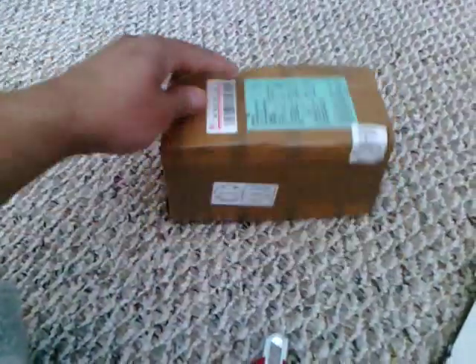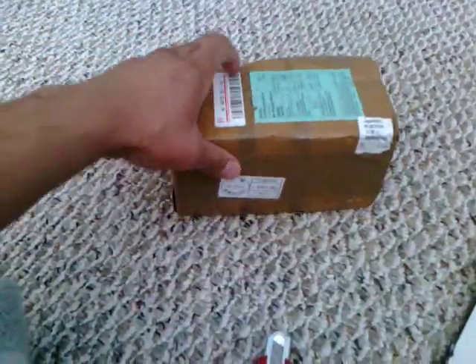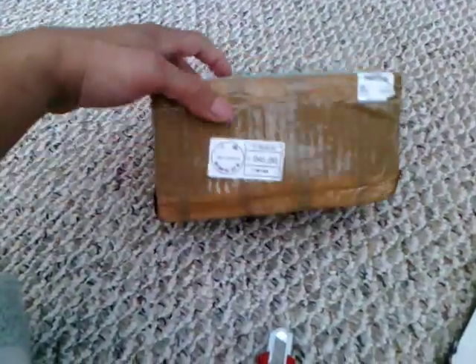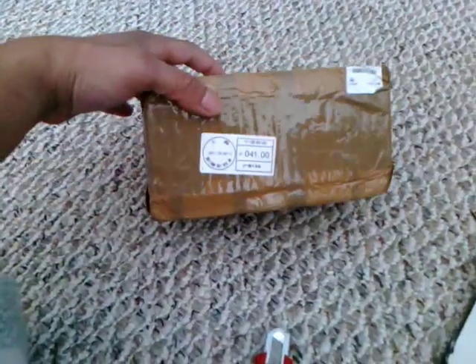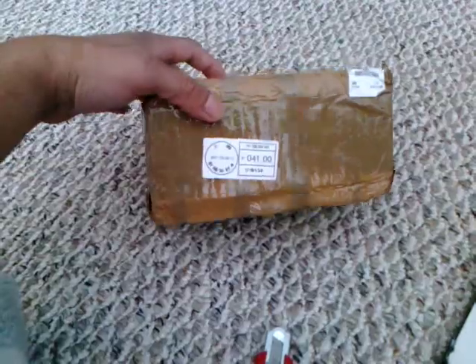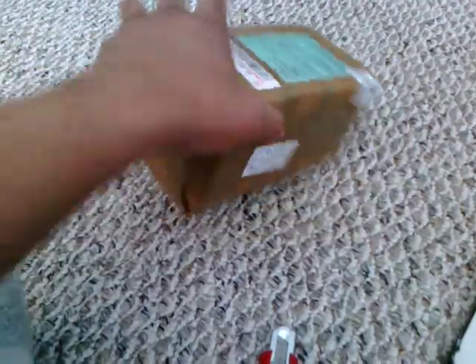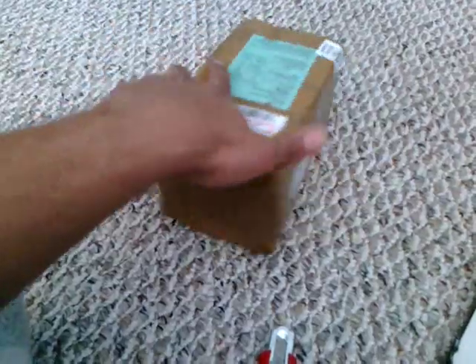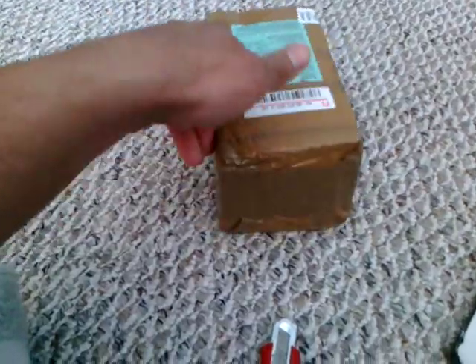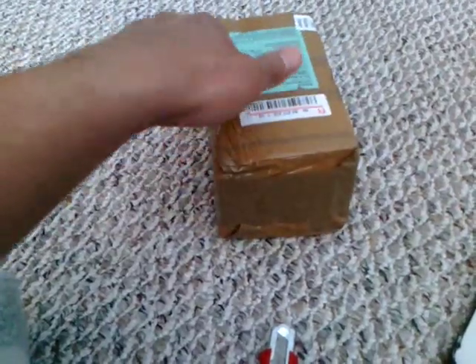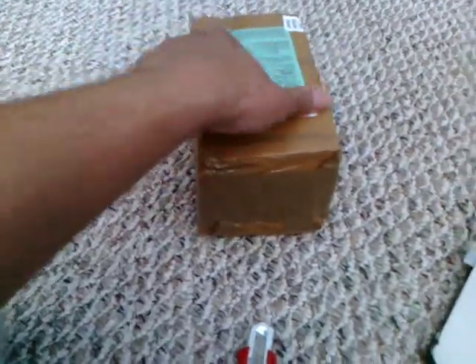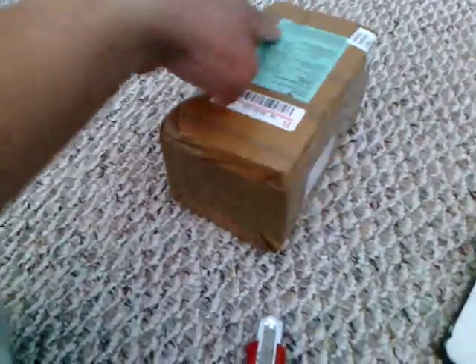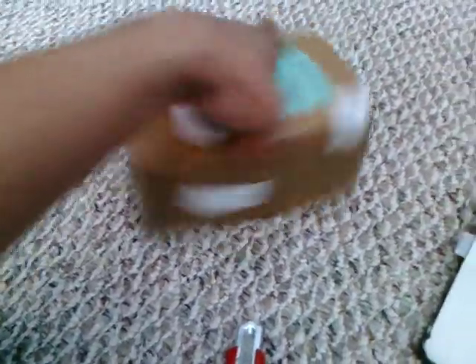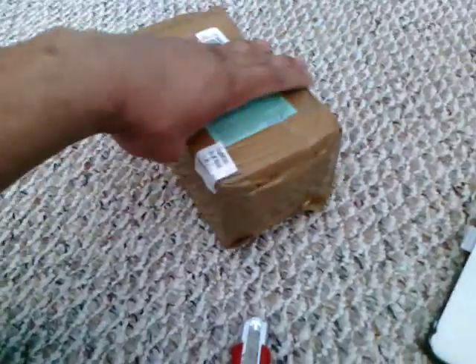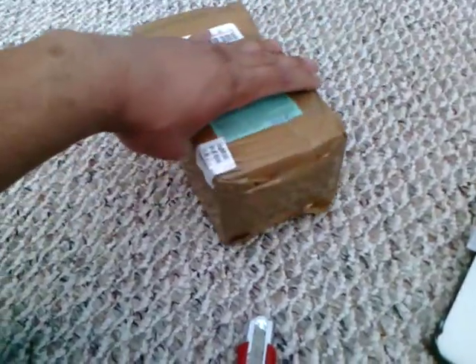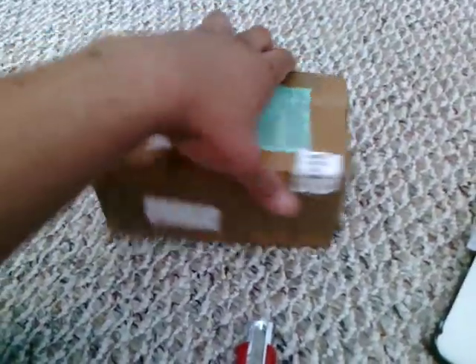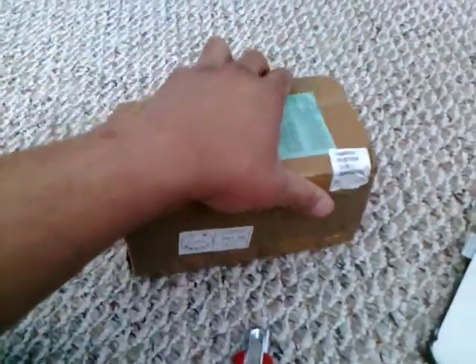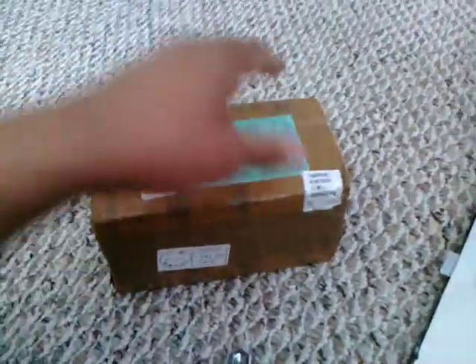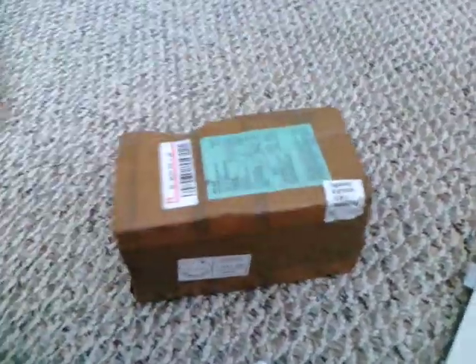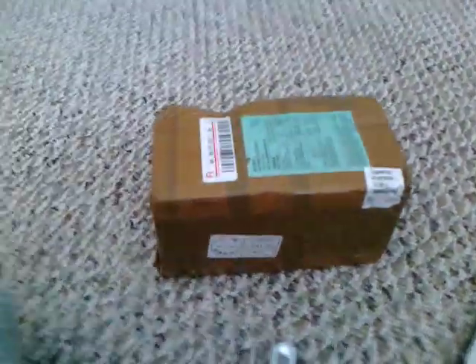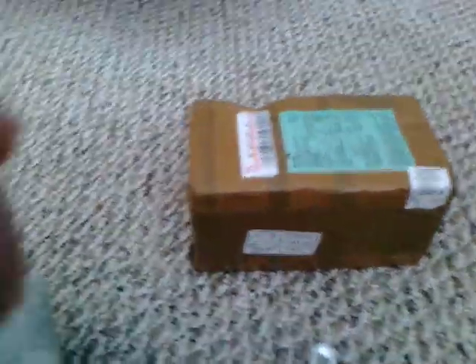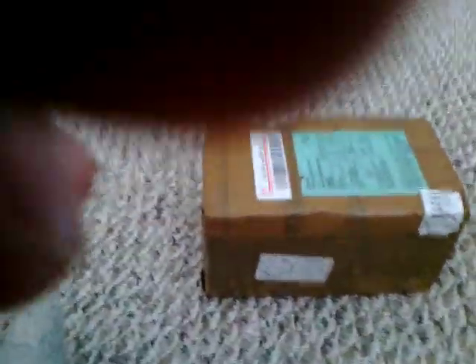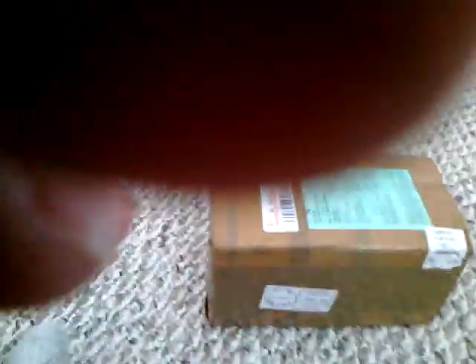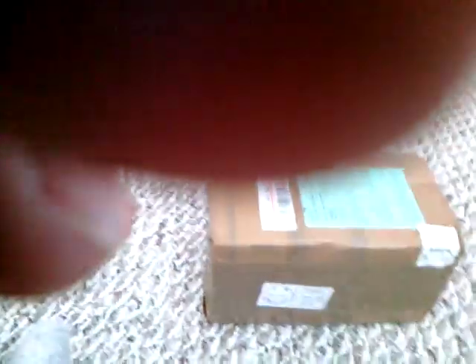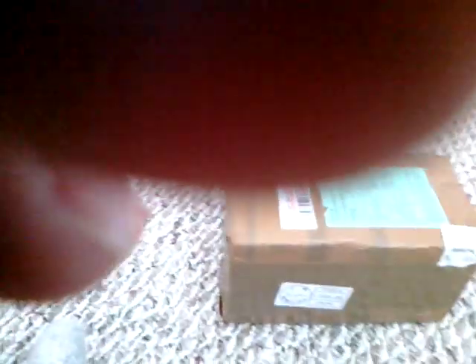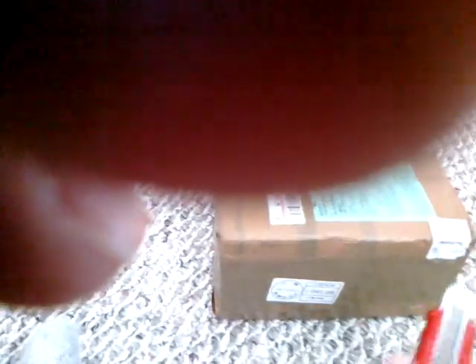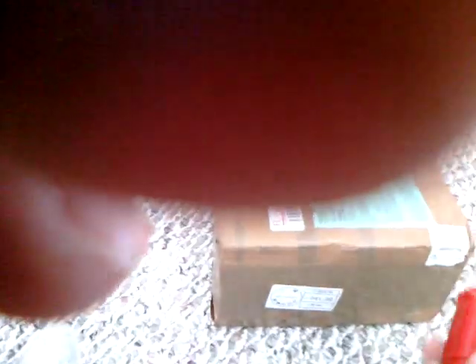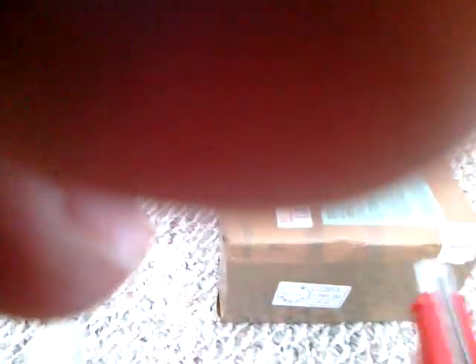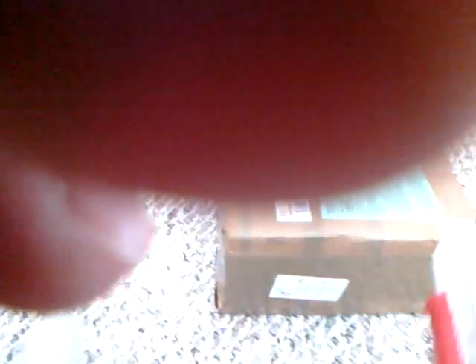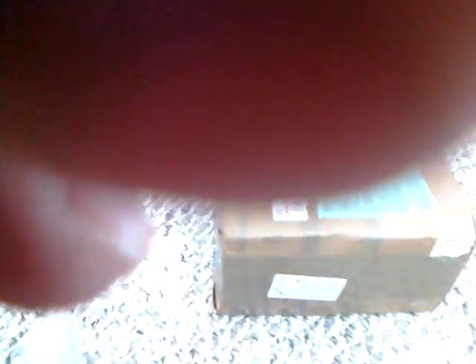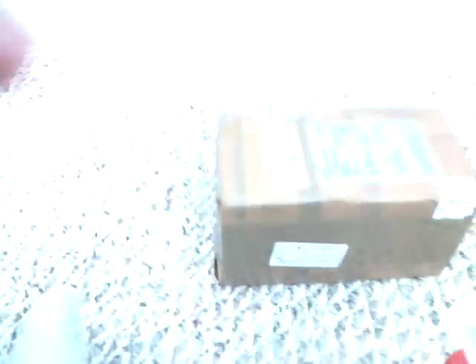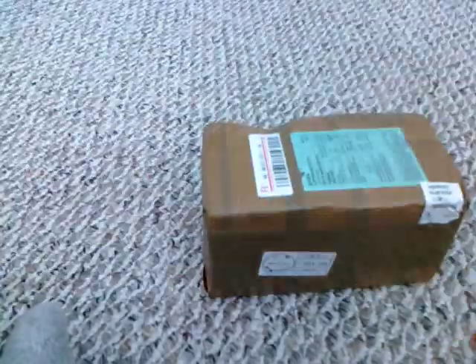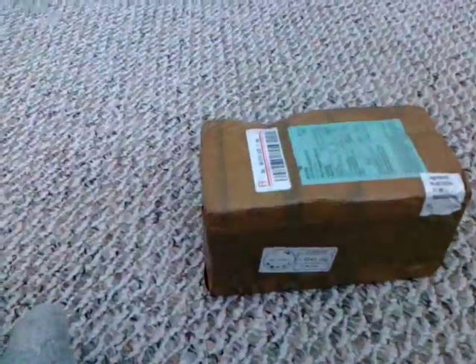That's the rest of the box. Nothing special, so I will now cut this thing open.